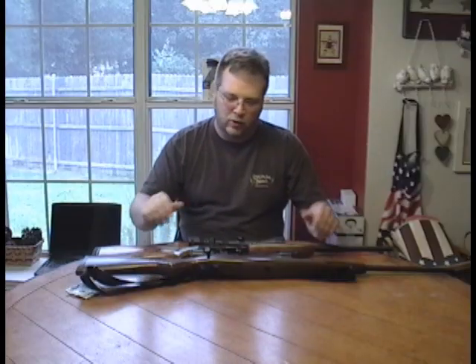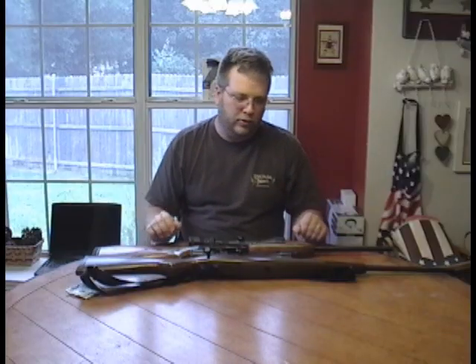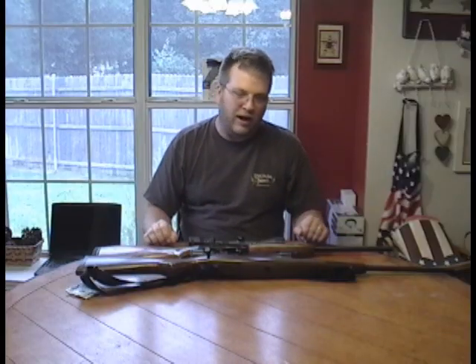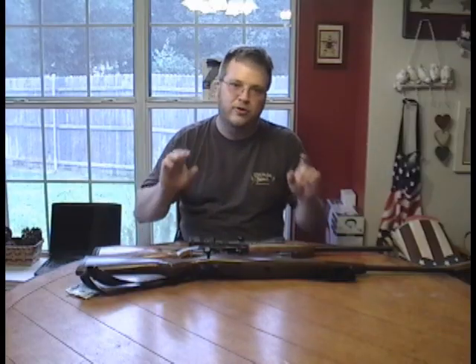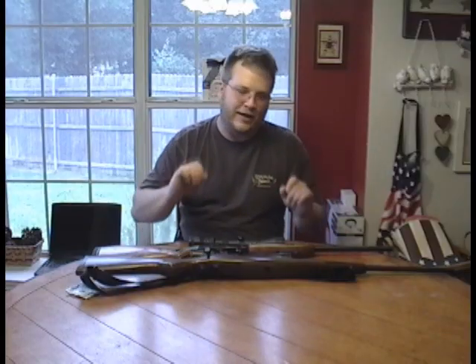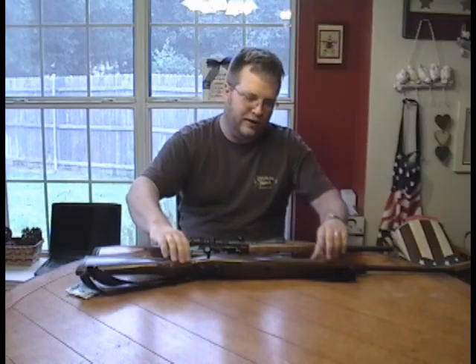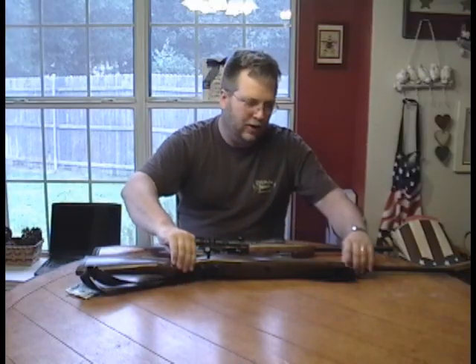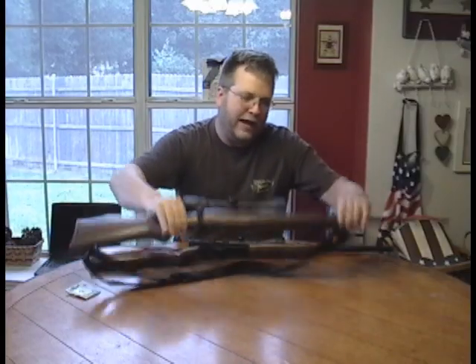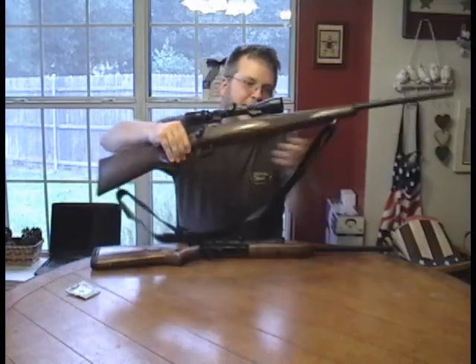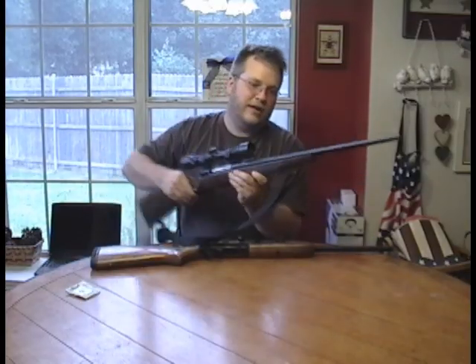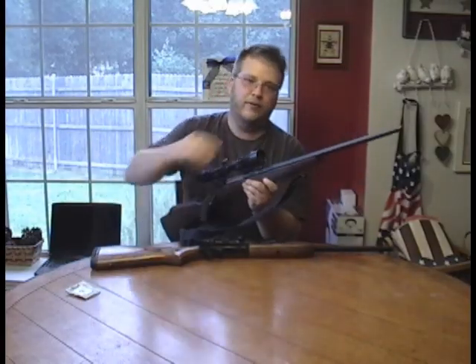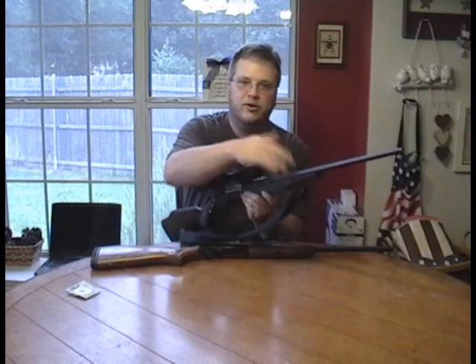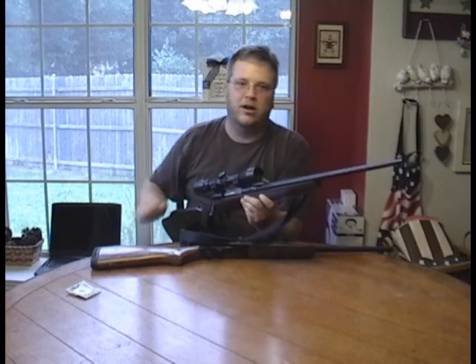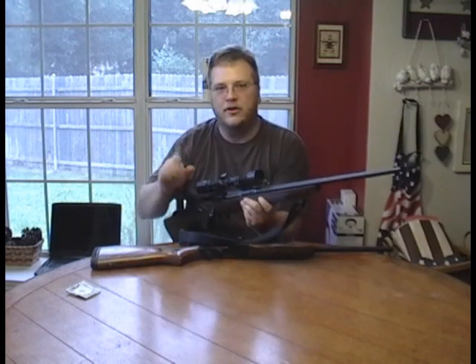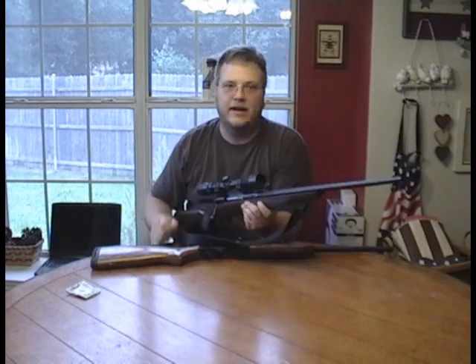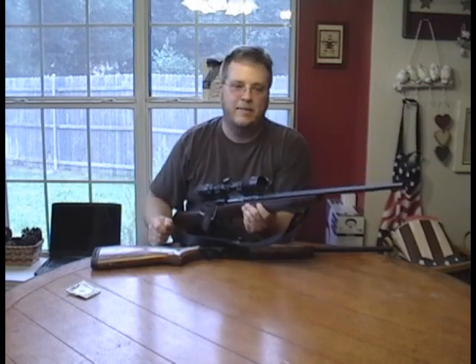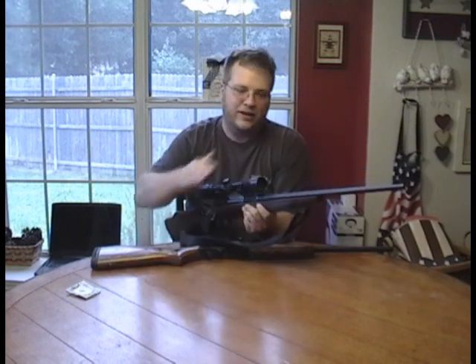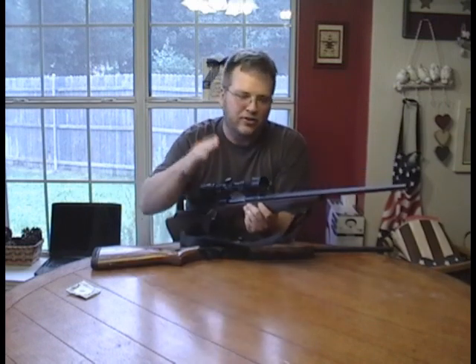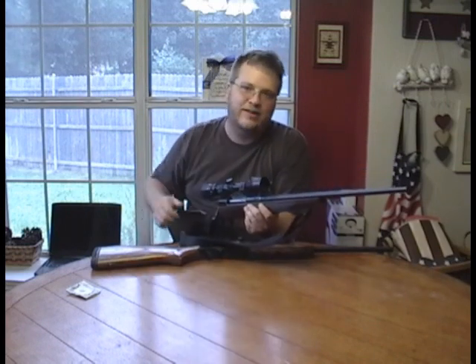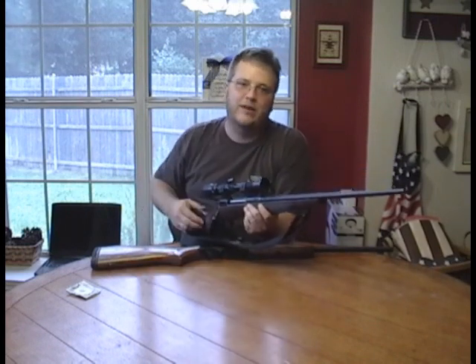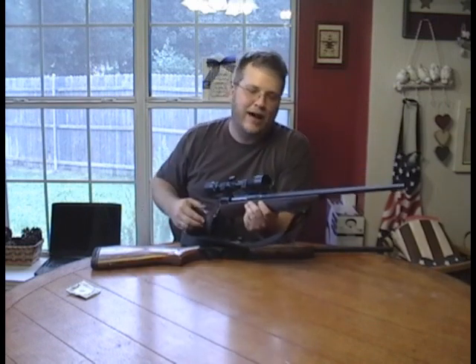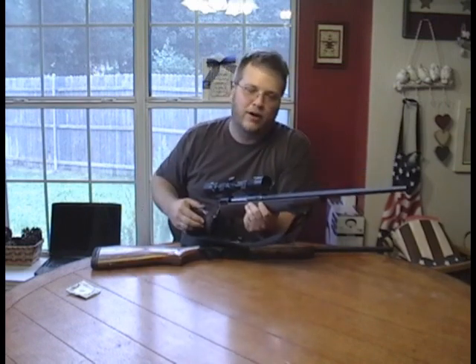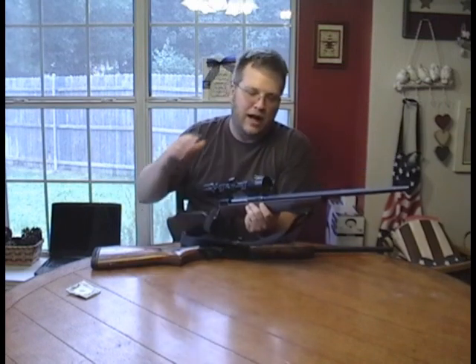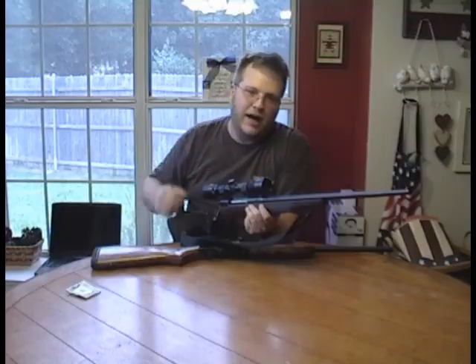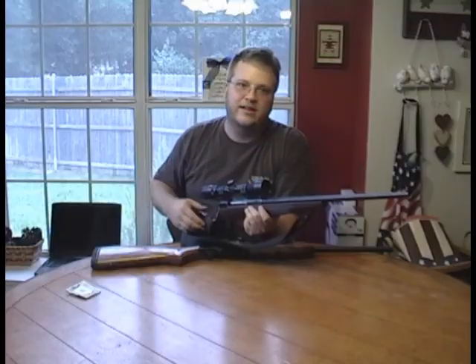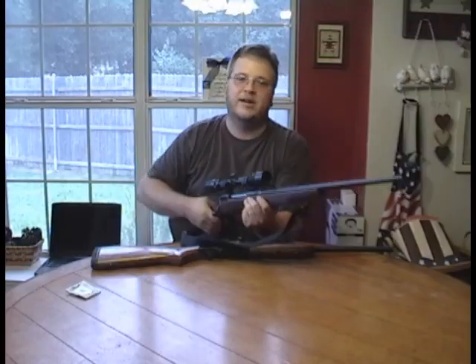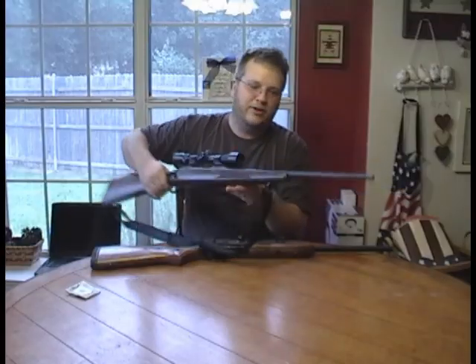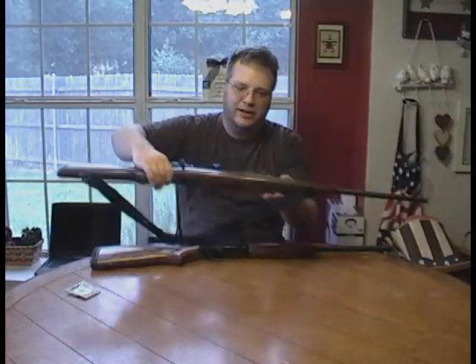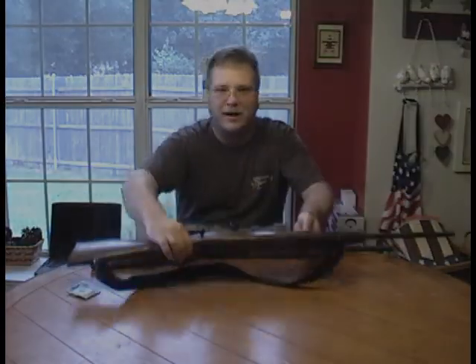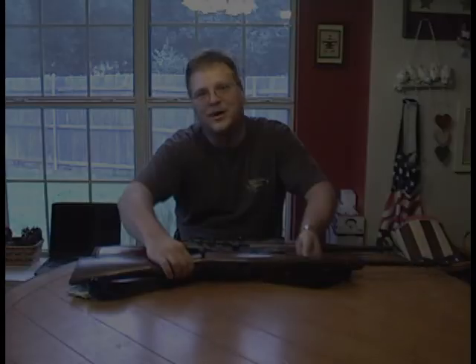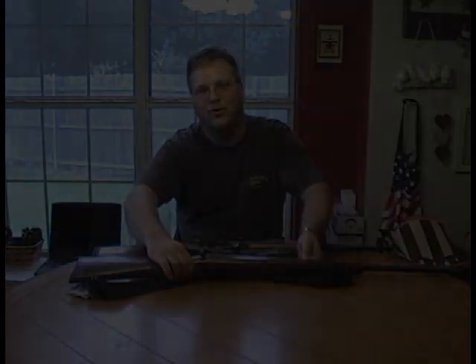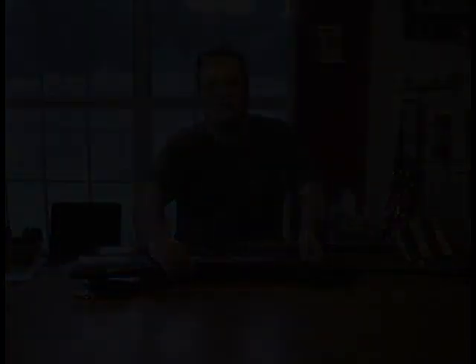So if you want to improve your rifle's accuracy, go ahead and take the step — float the barrel. Understand it's not magic, and understand exactly what's at work behind the scenes, because it'll make your shooting not only better, but more interesting.